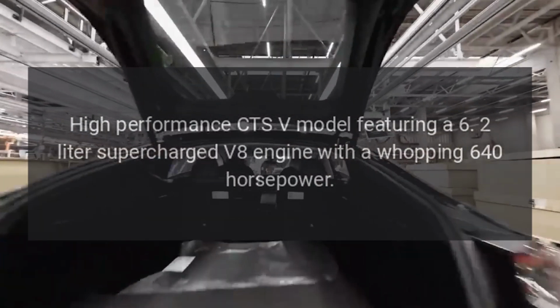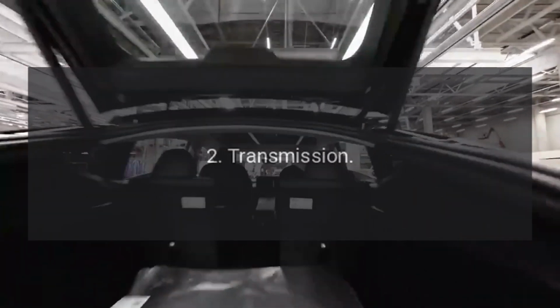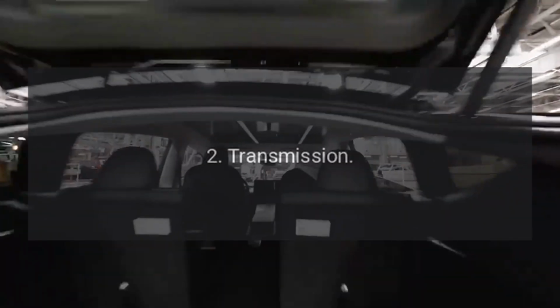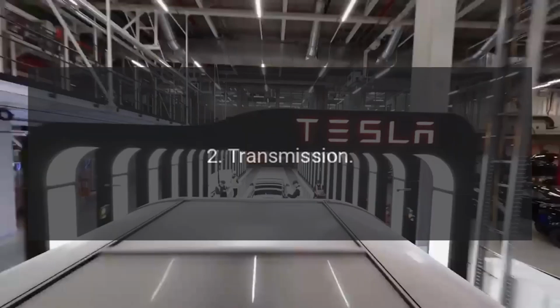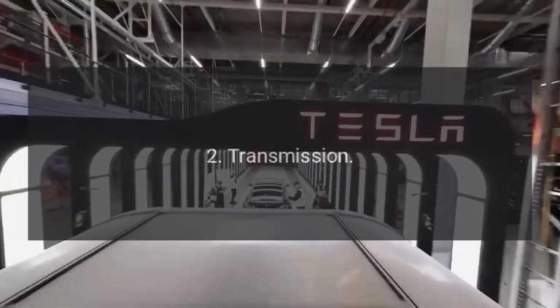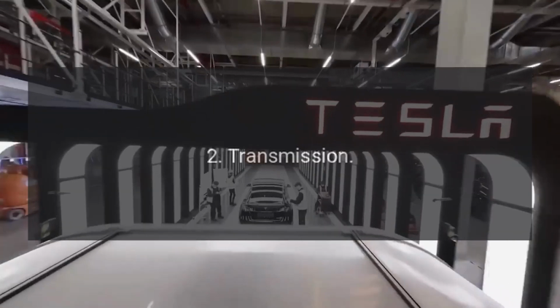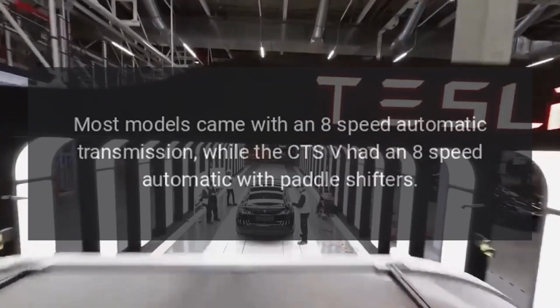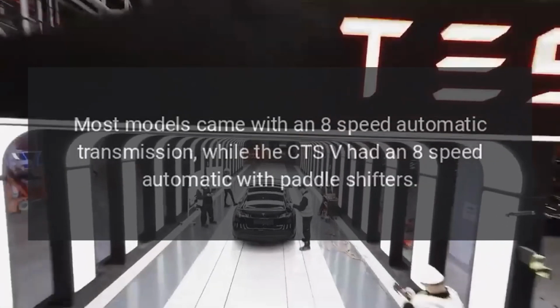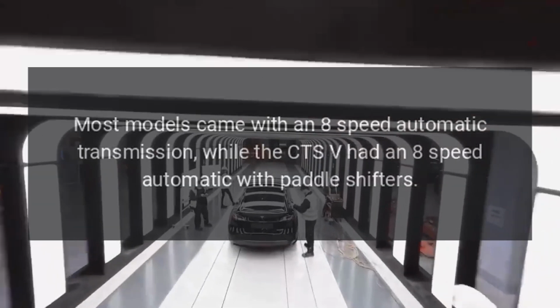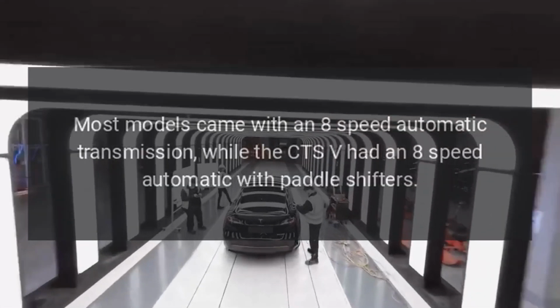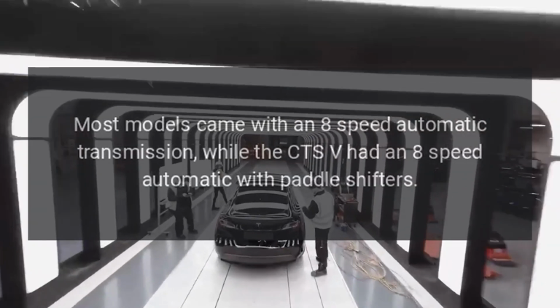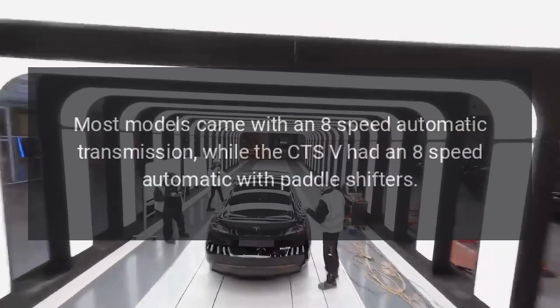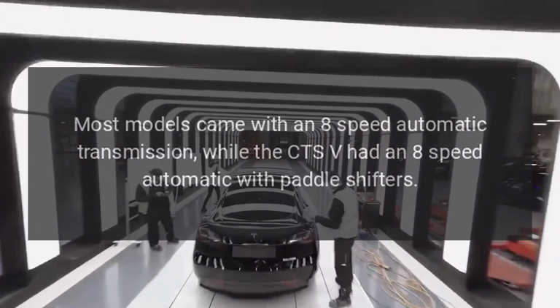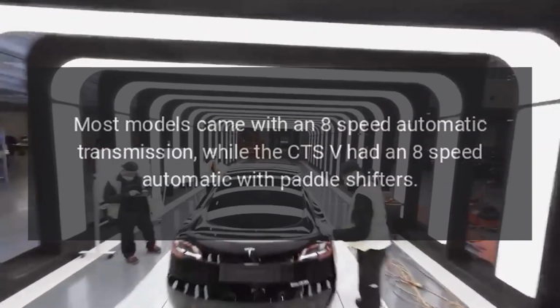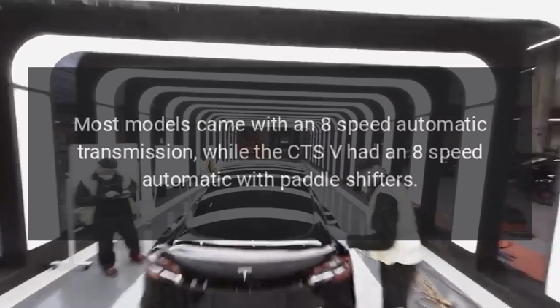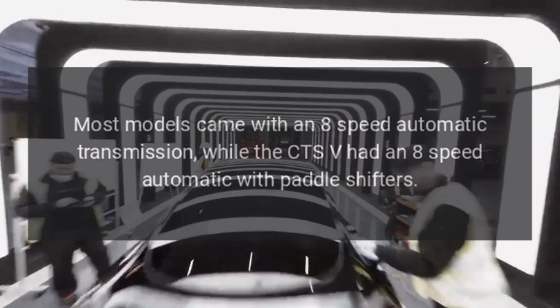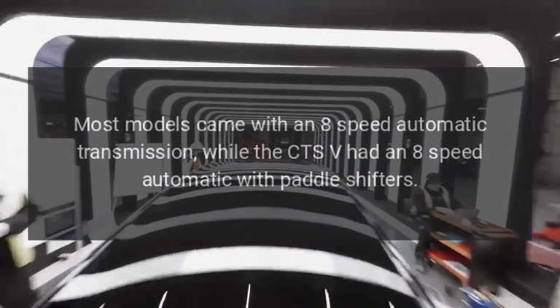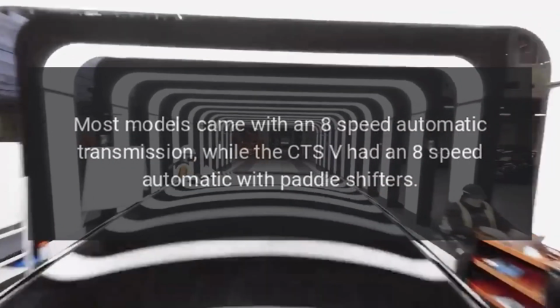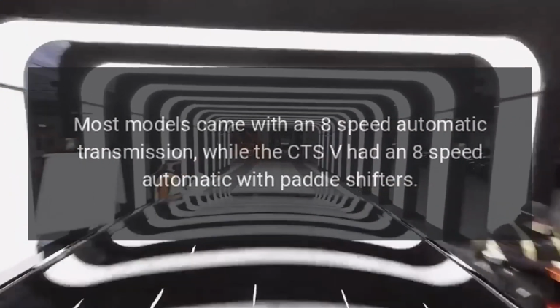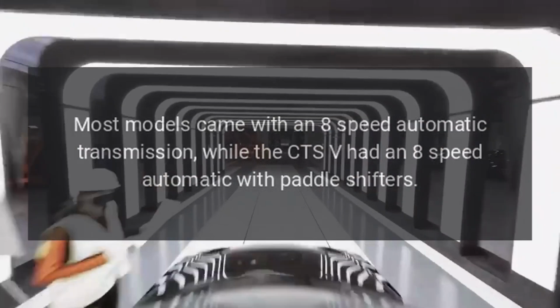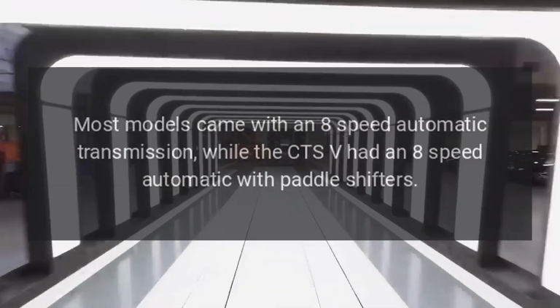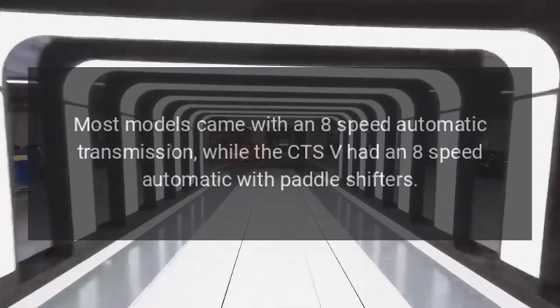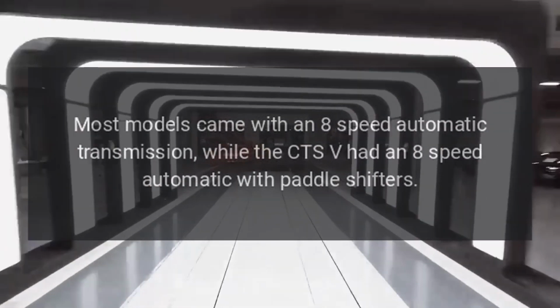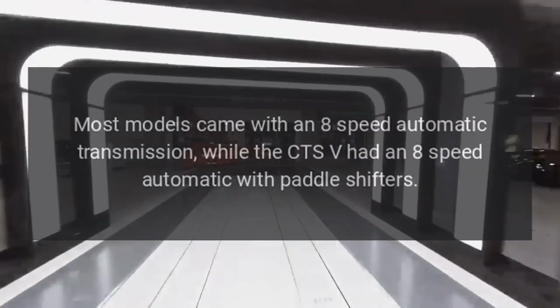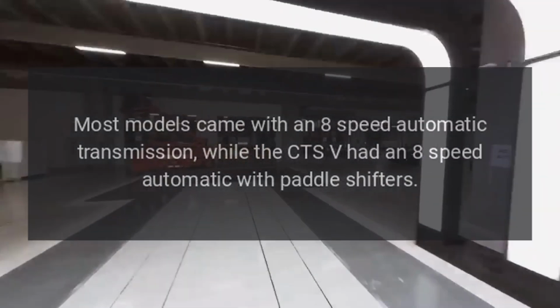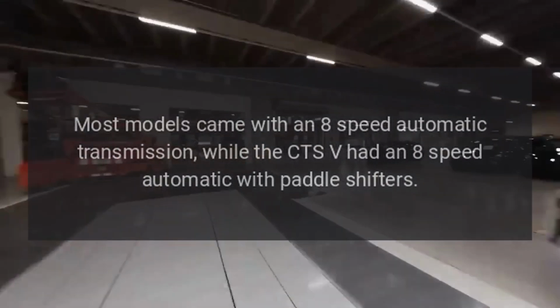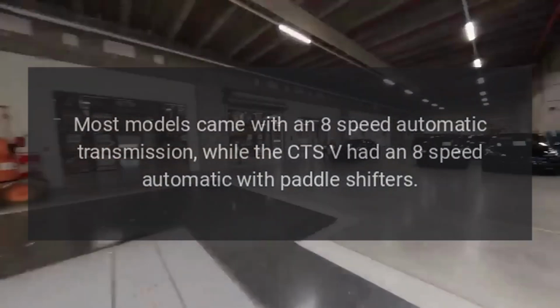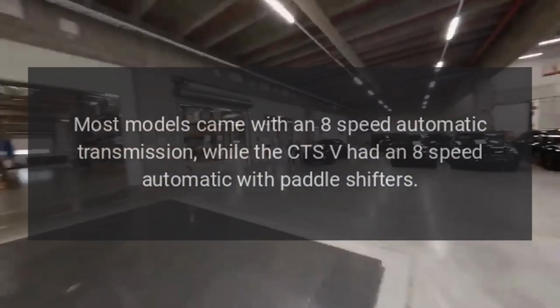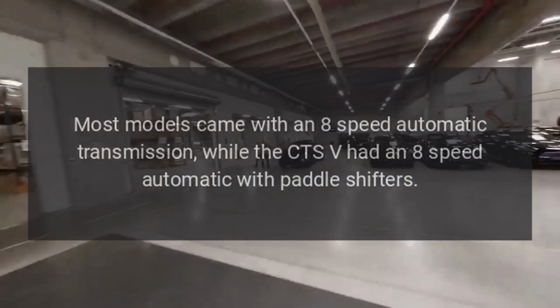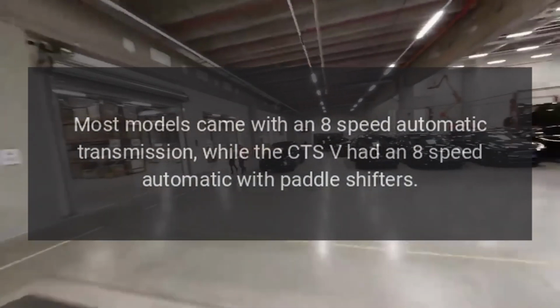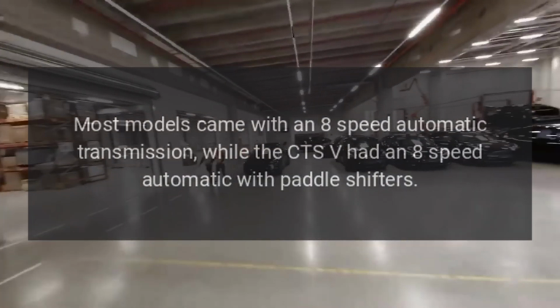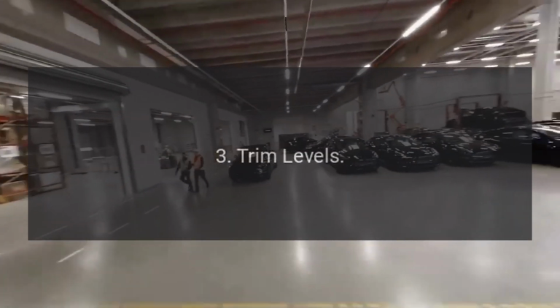Transmission: Most models came with an 8-speed automatic transmission, while the CTS-V had an 8-speed automatic with paddle shifters.